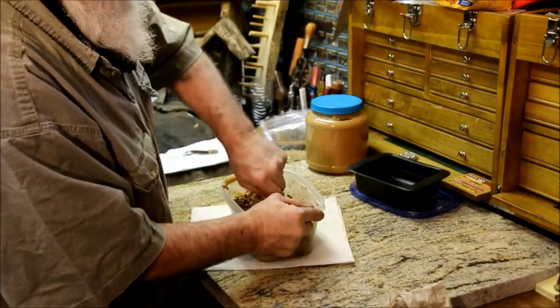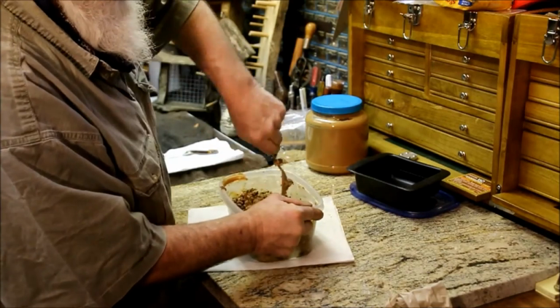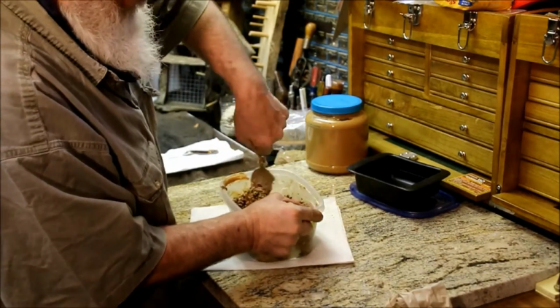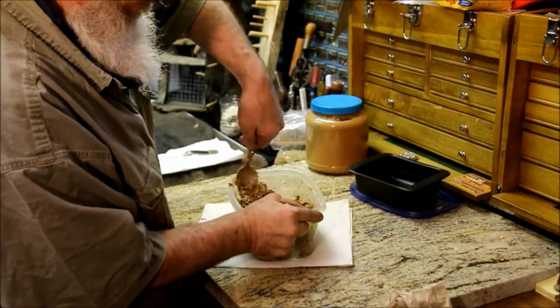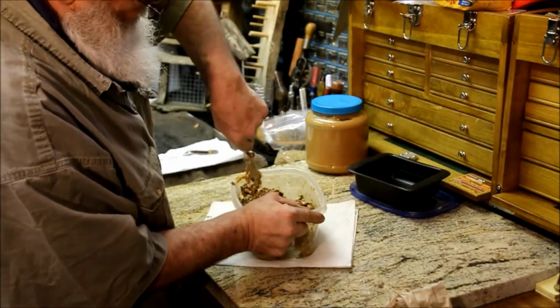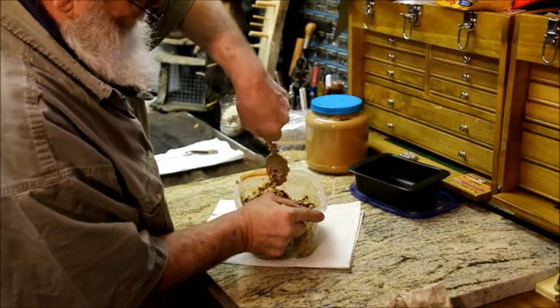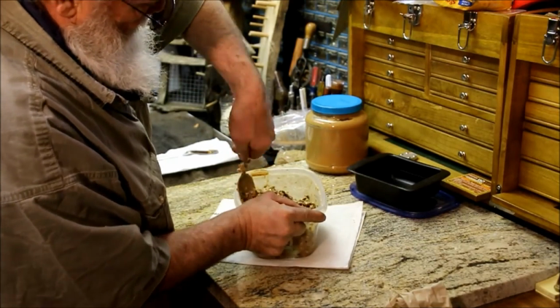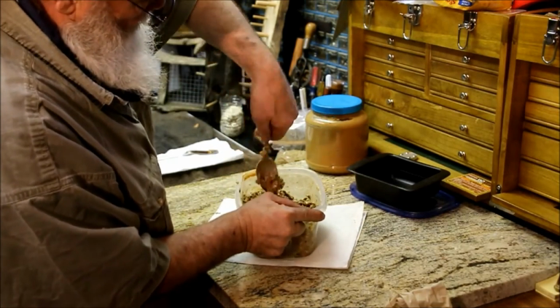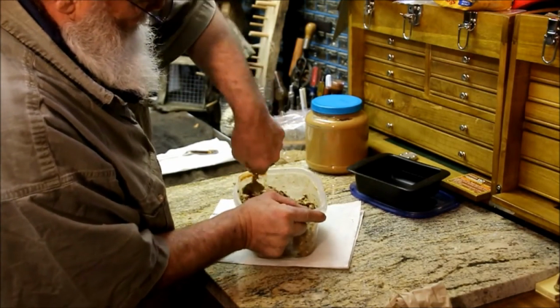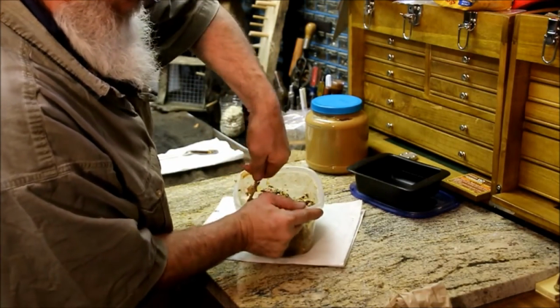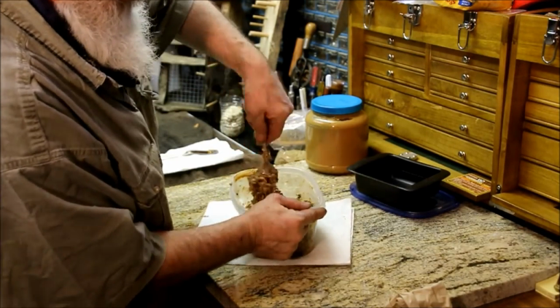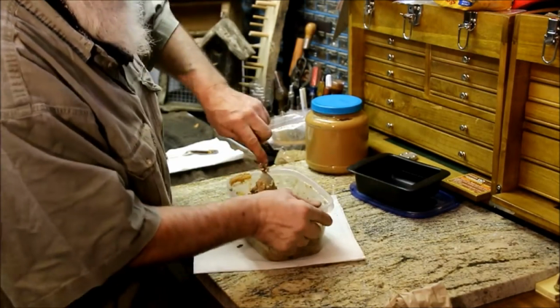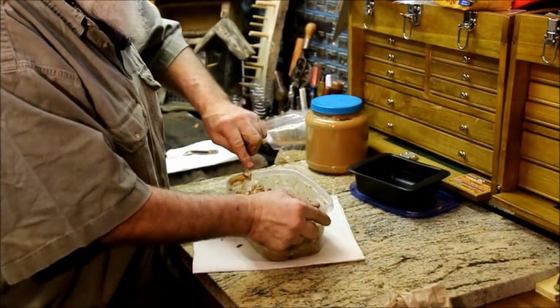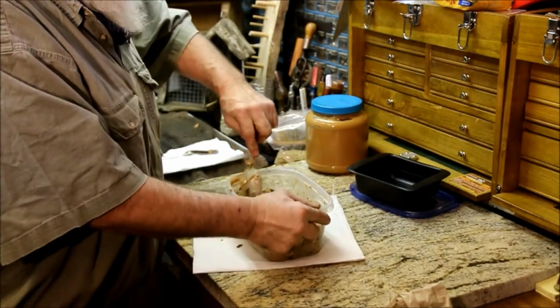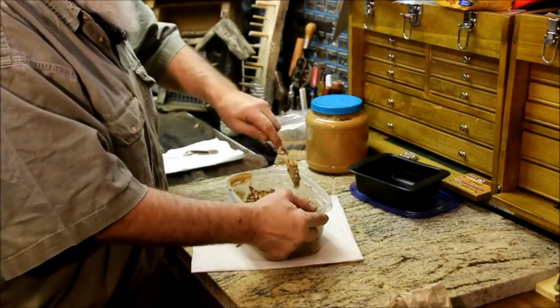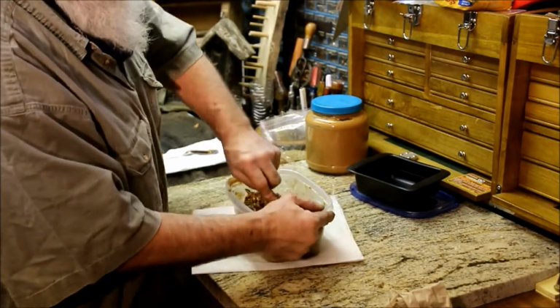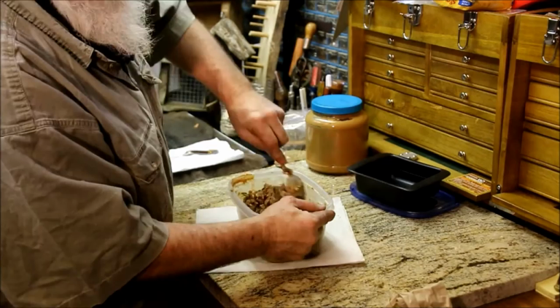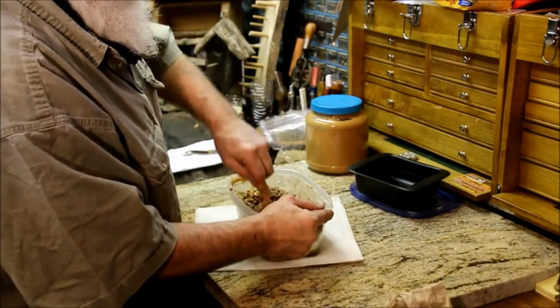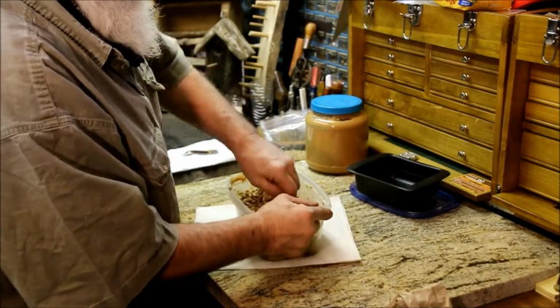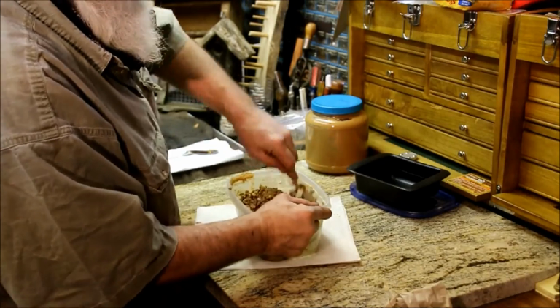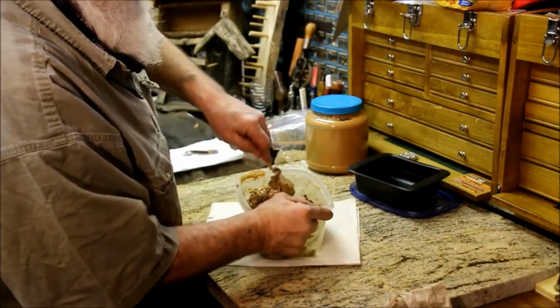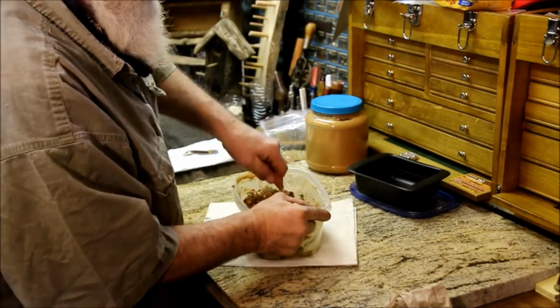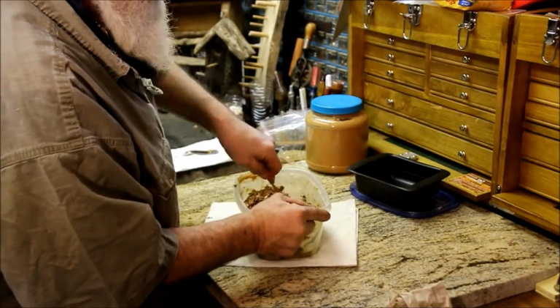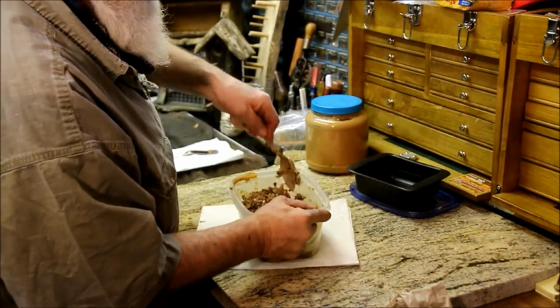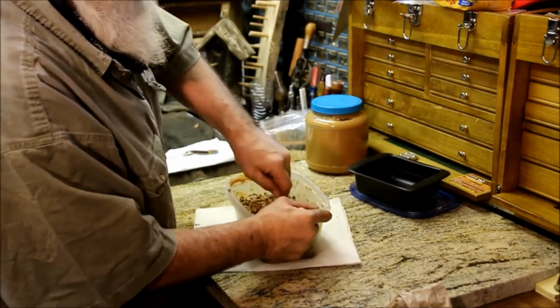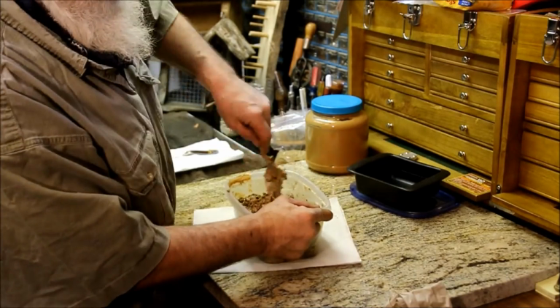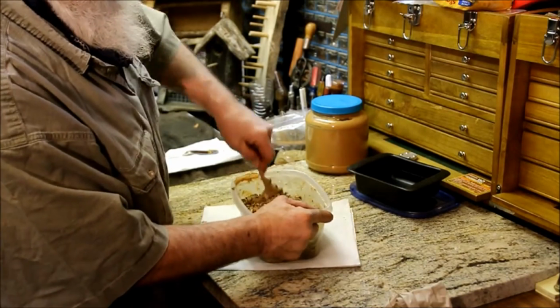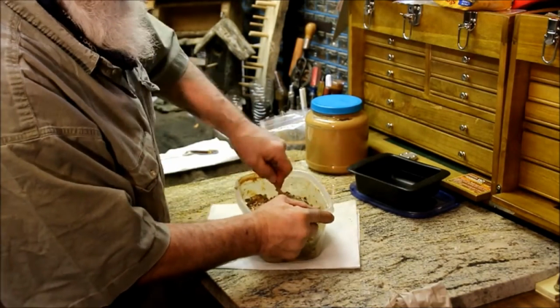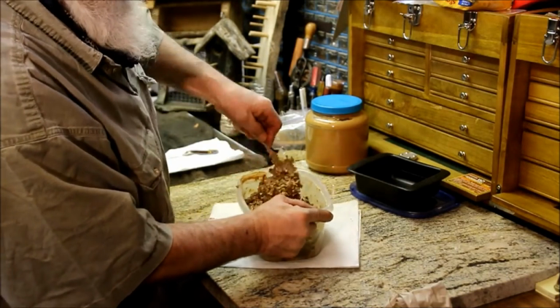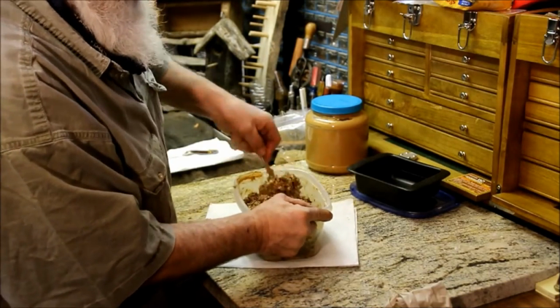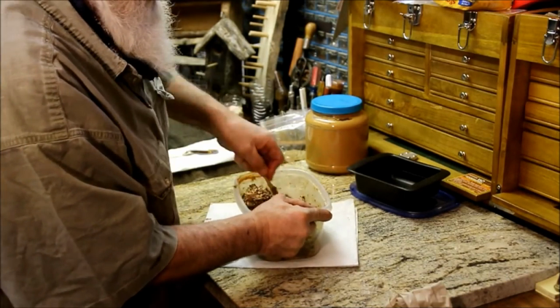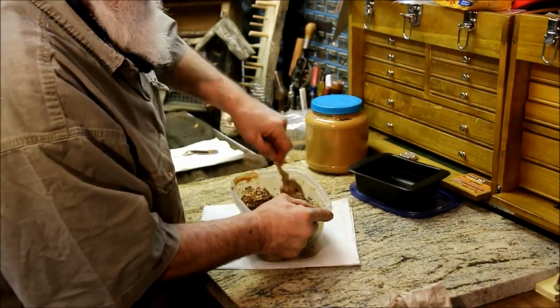Yeah, now that's looking good — gee, almost tasty enough to eat. If it didn't have that lard in there you could almost make a granola bar or something like that.